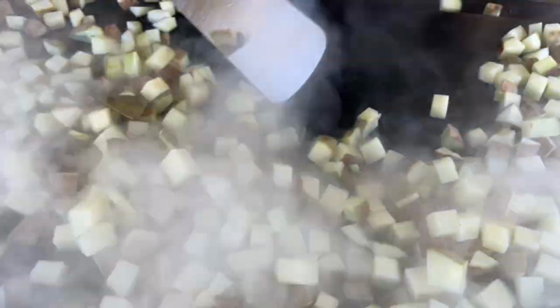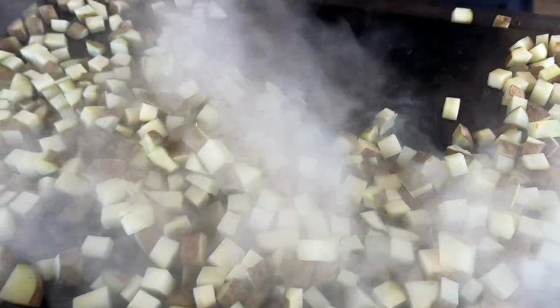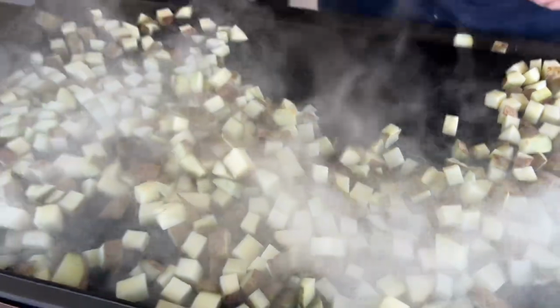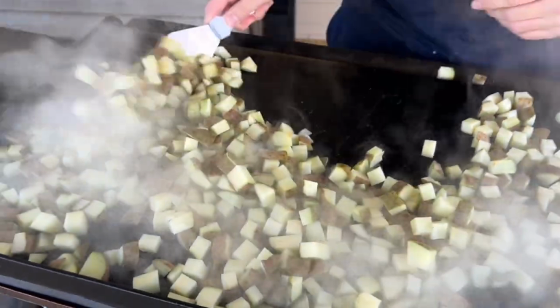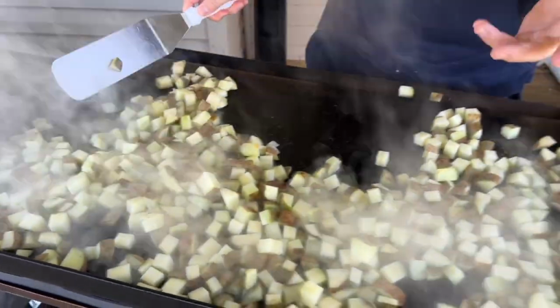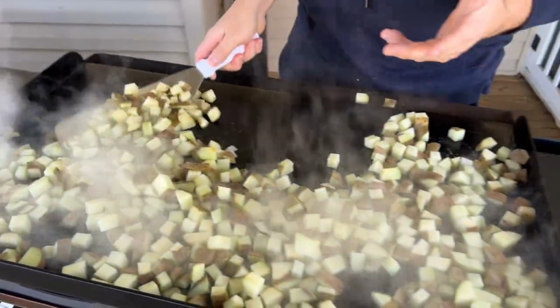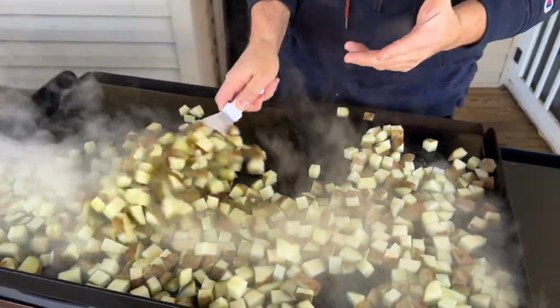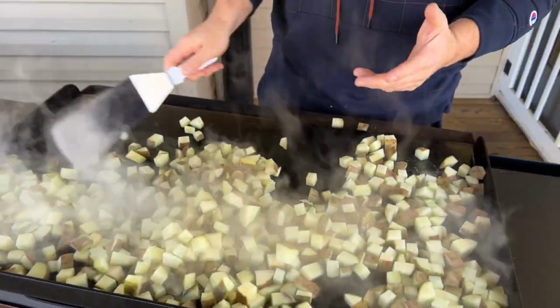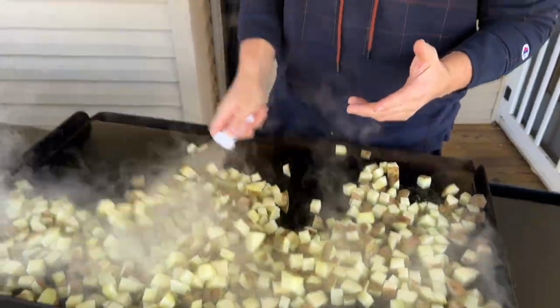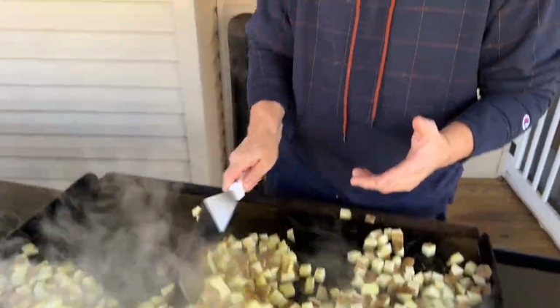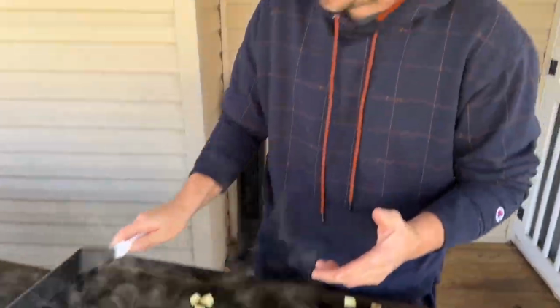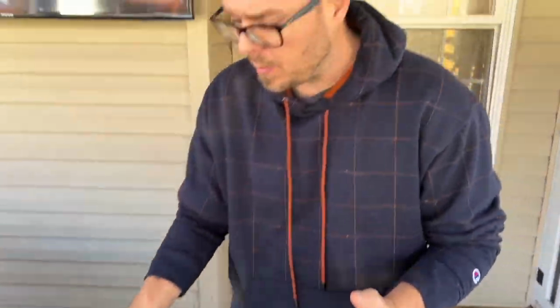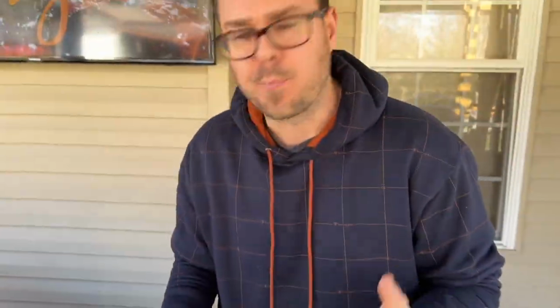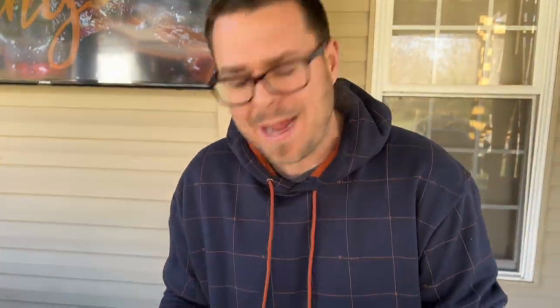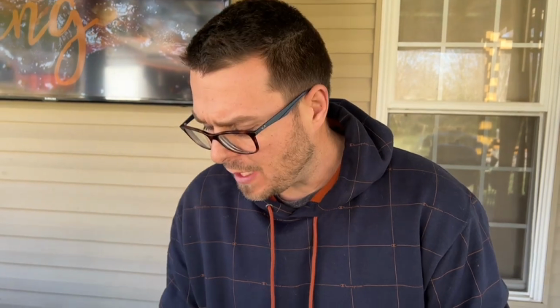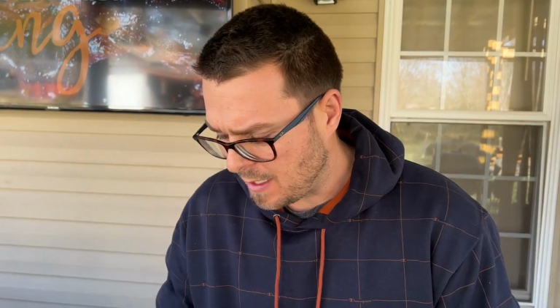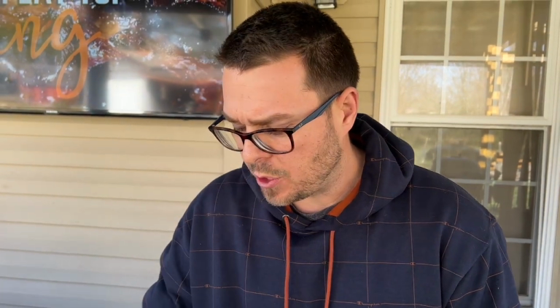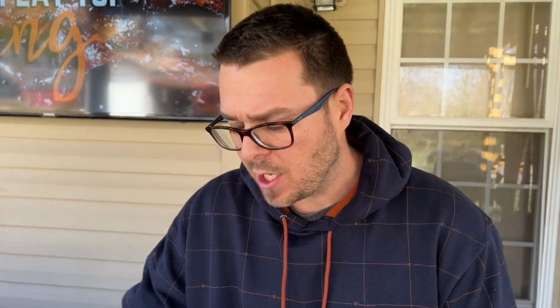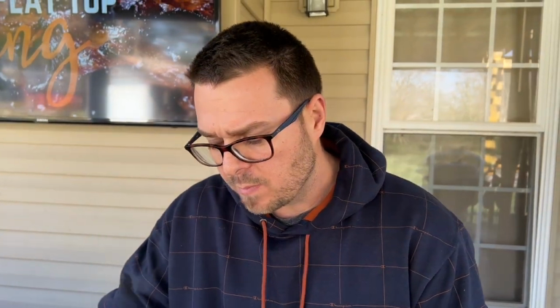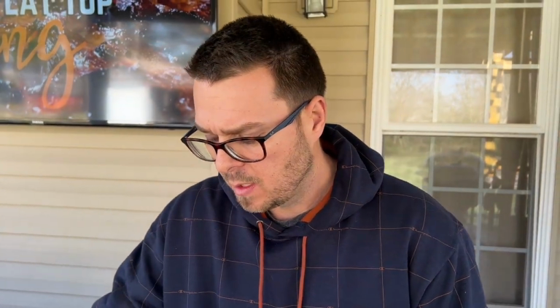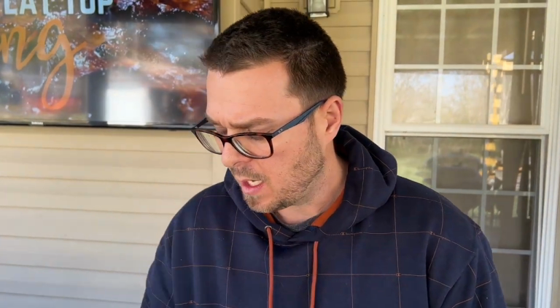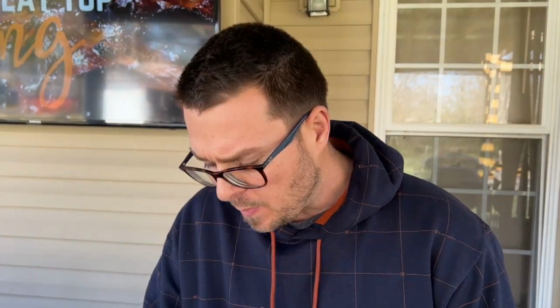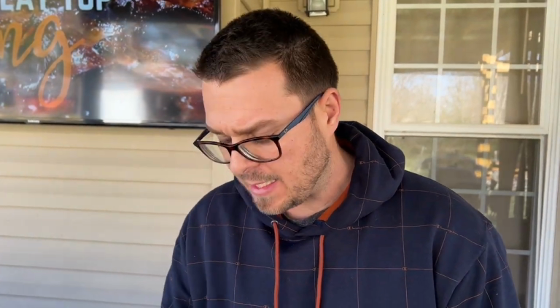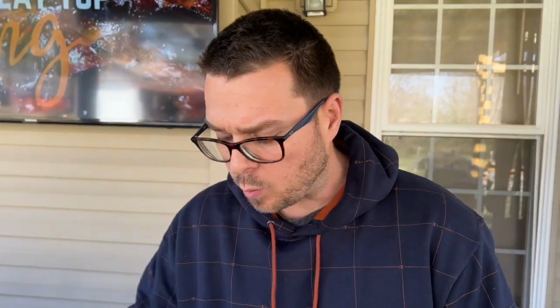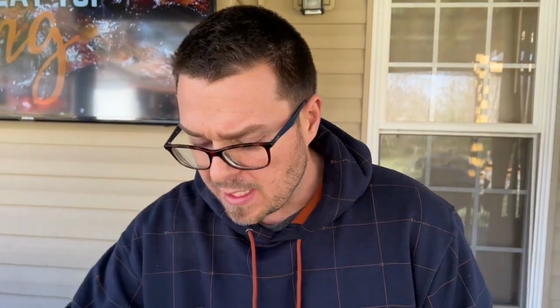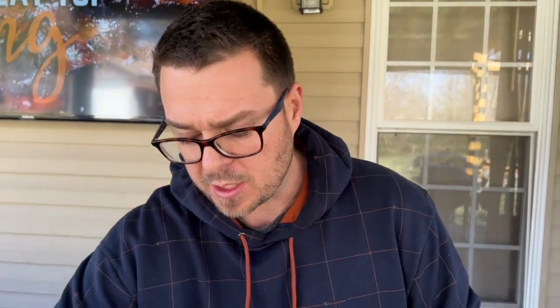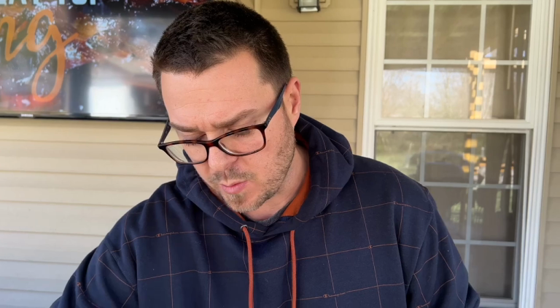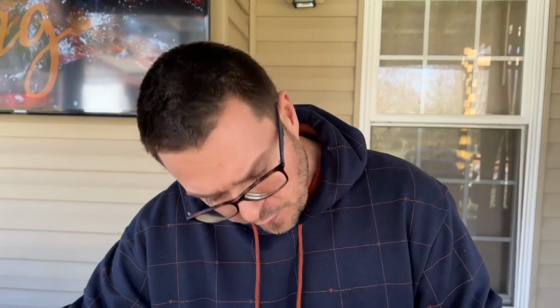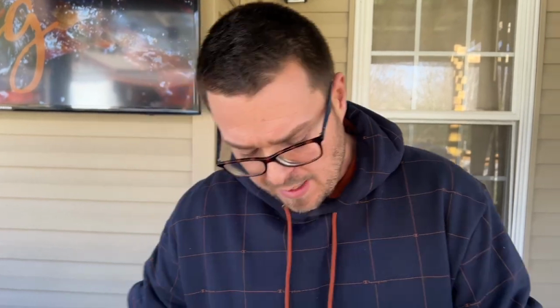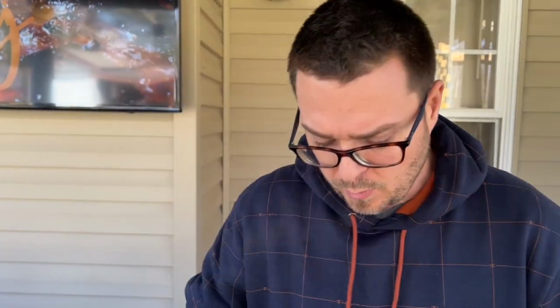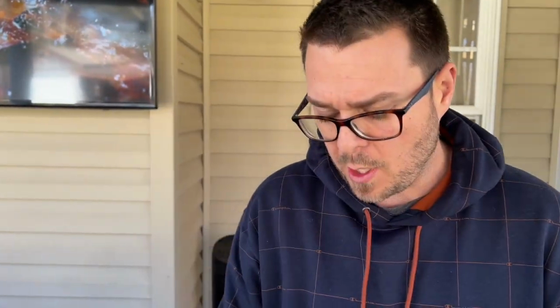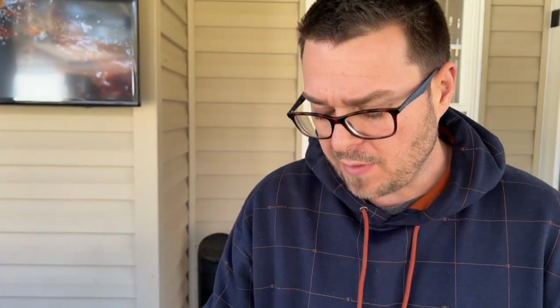I haven't added any oil or anything - I don't want them to get browned. We're just trying to cook them a little bit to get that rawness knocked off, so when we go to fry, like I said, we're not burning the flour.